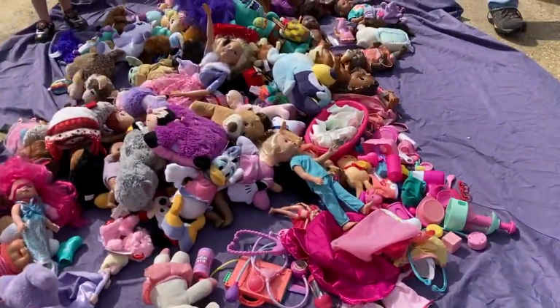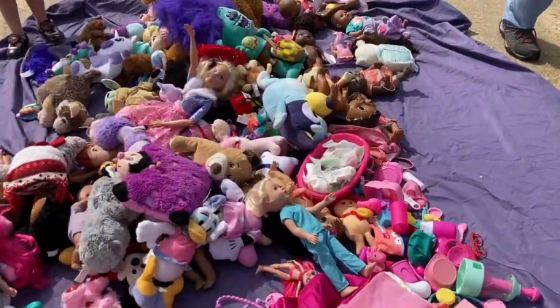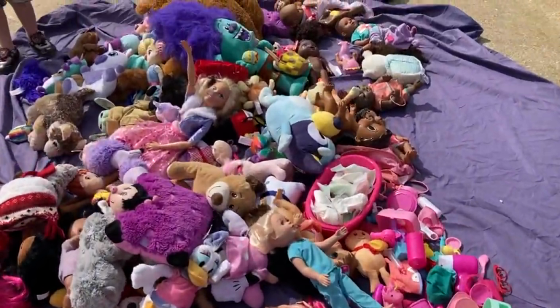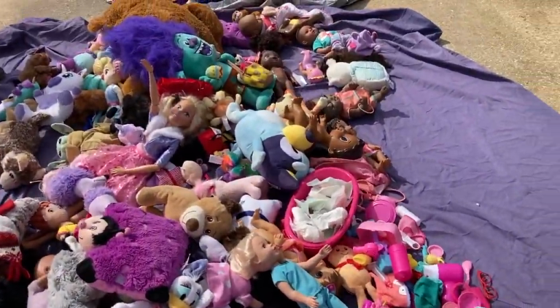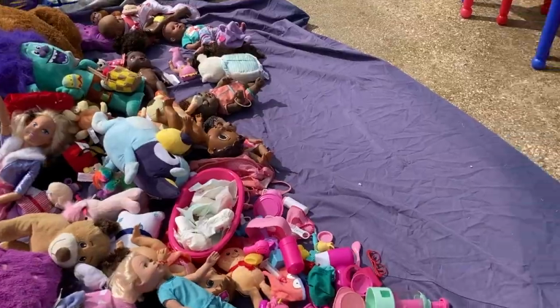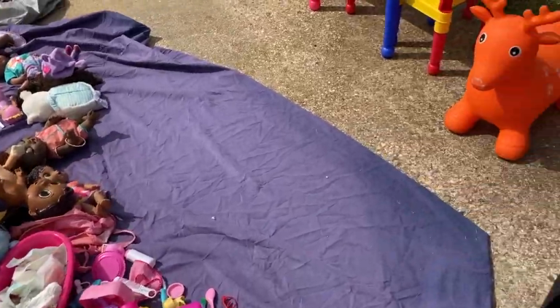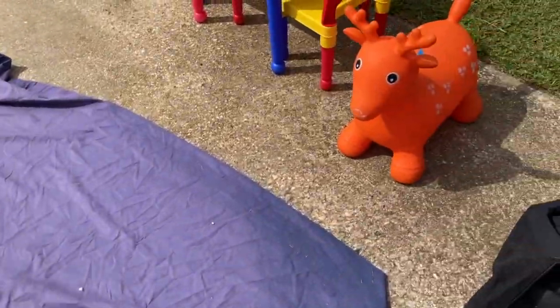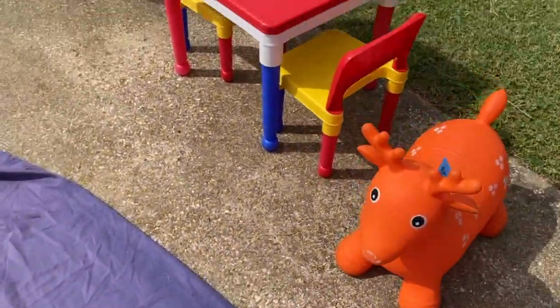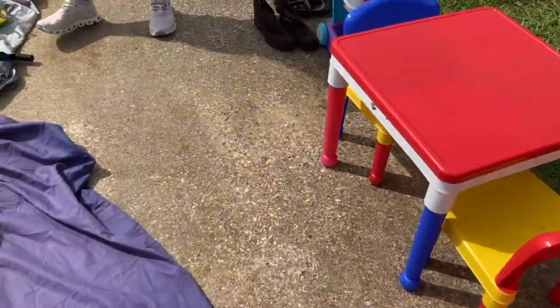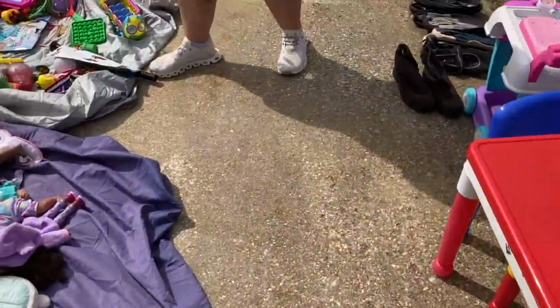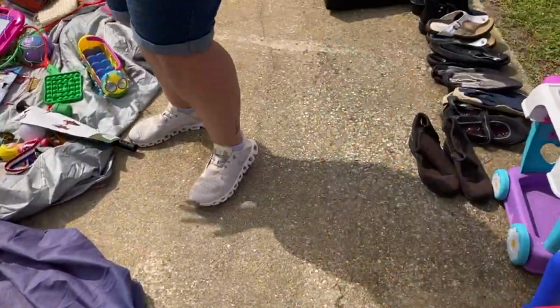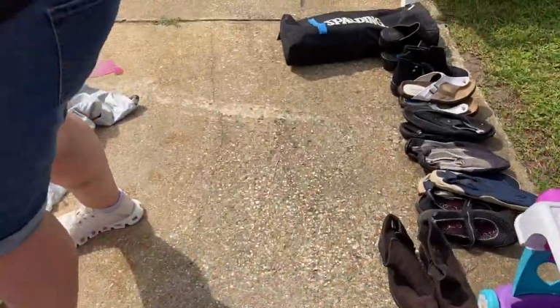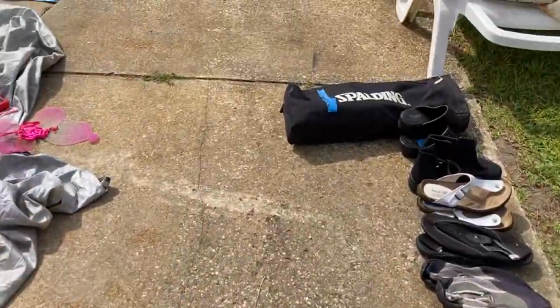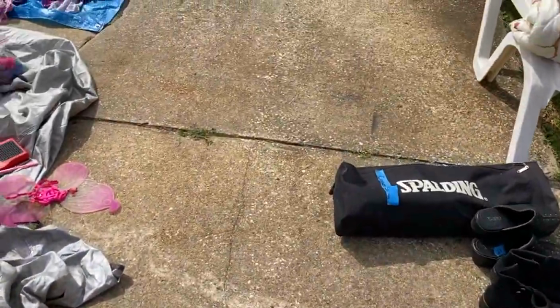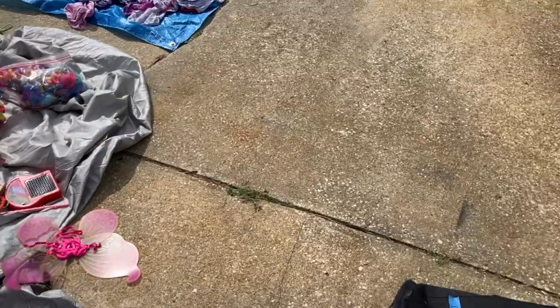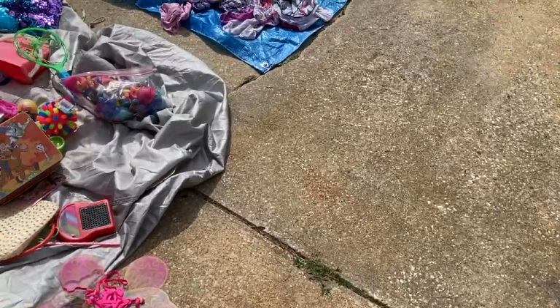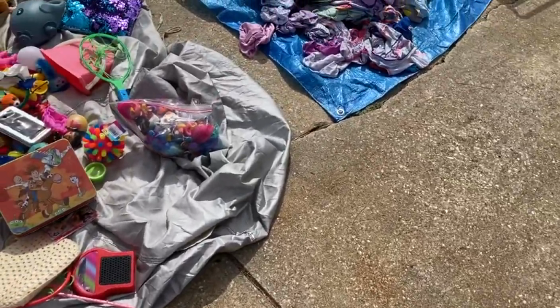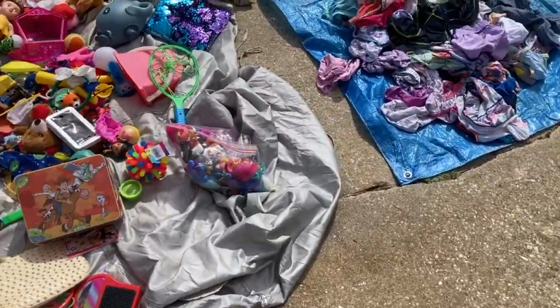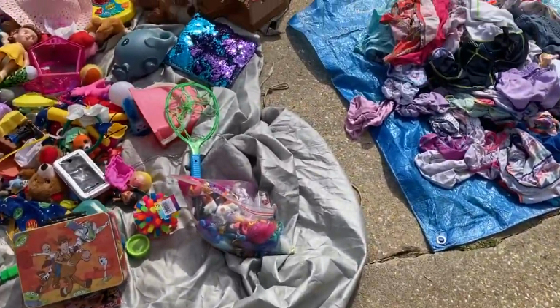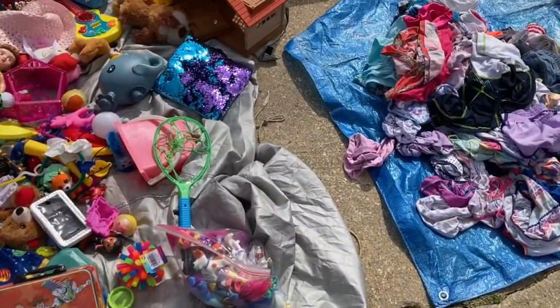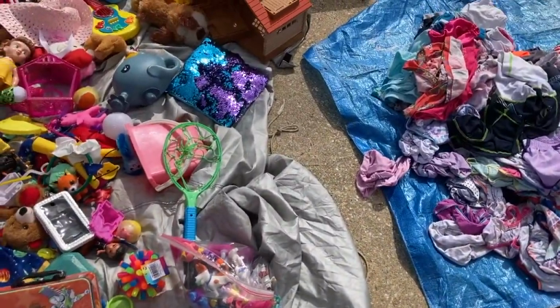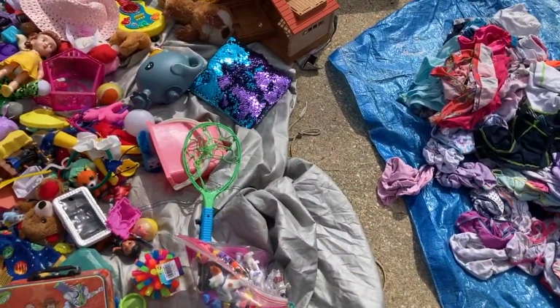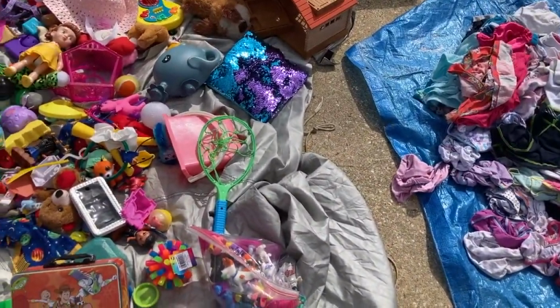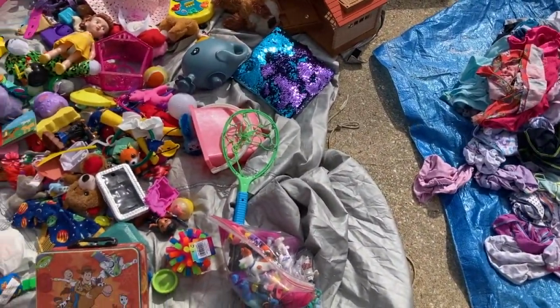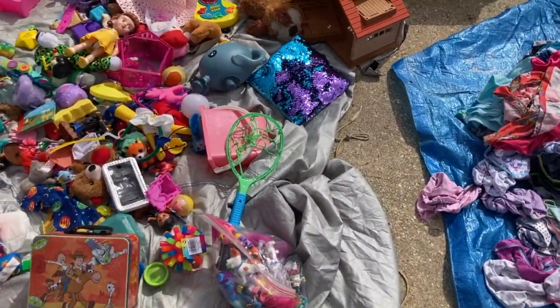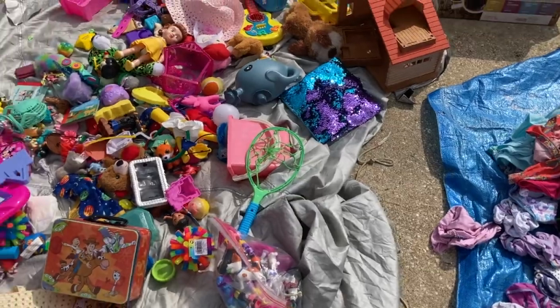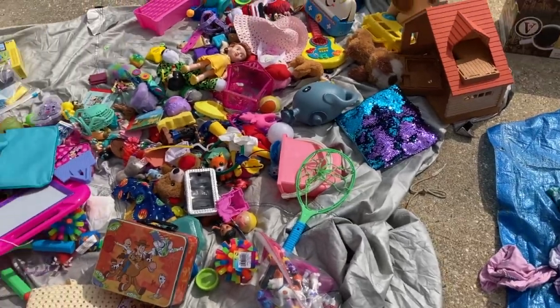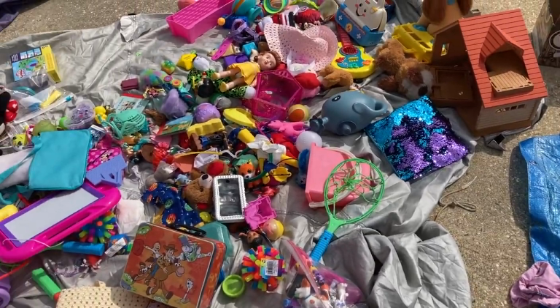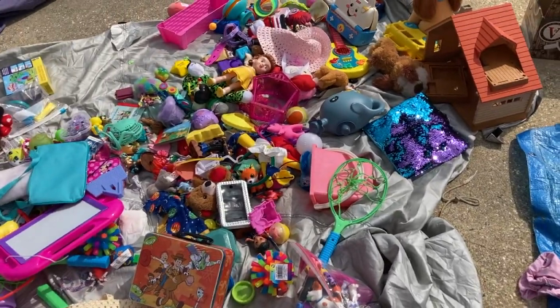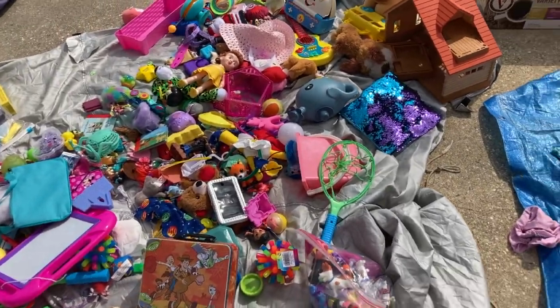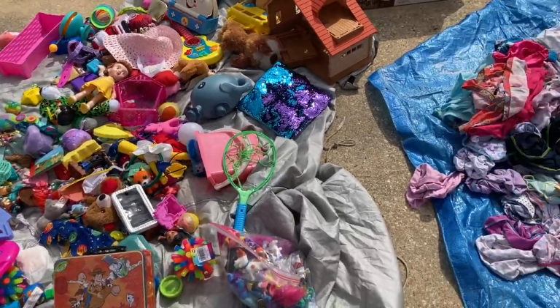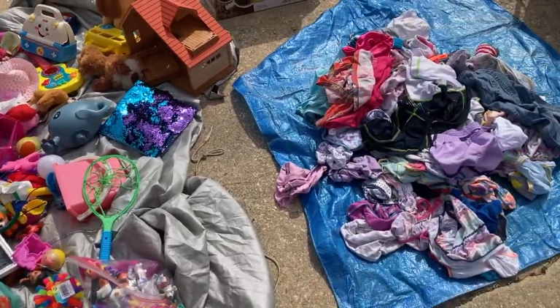We got a lot of stuff for sale today. With the dolls, filling up — I'll make a good deal. Lots of toys. I'll look through here and see what else you've got.